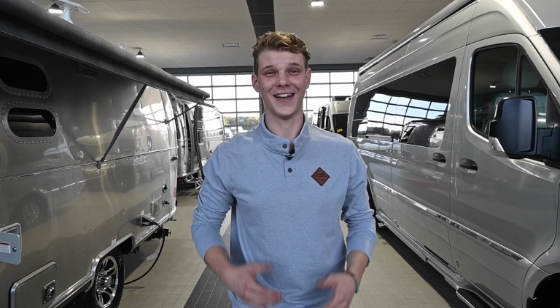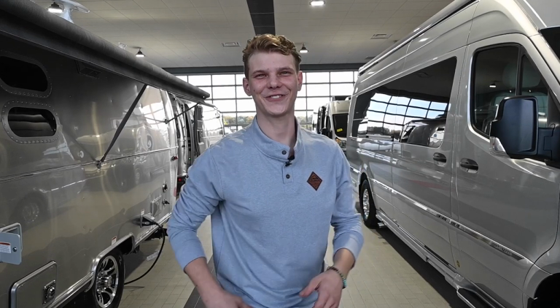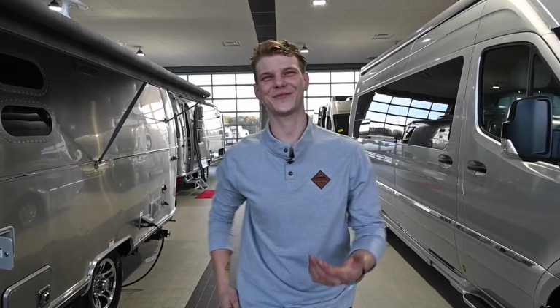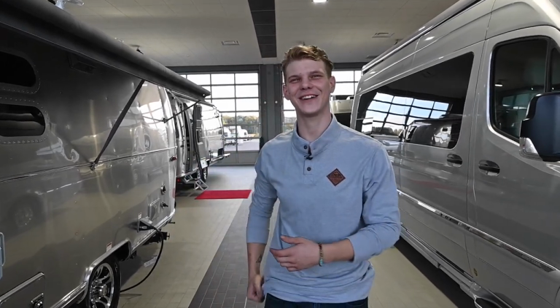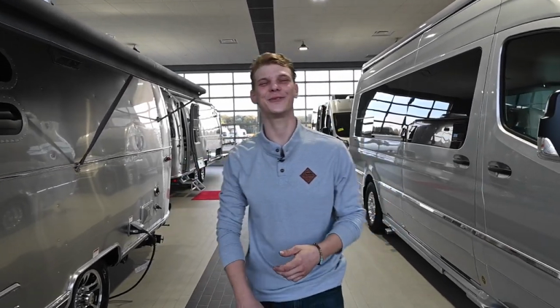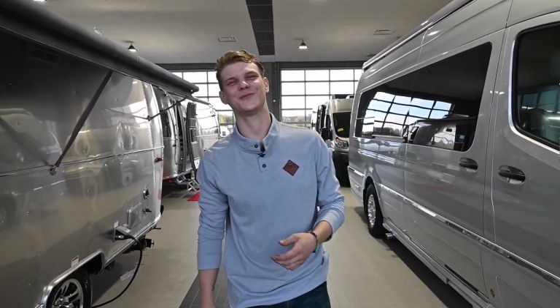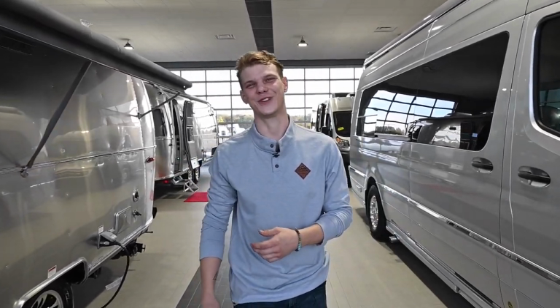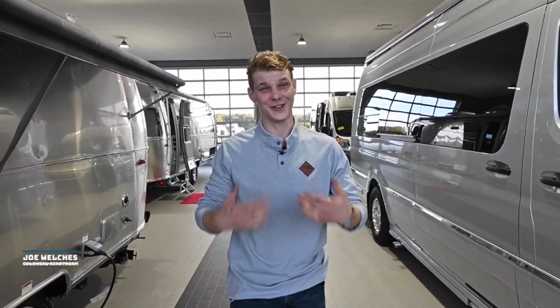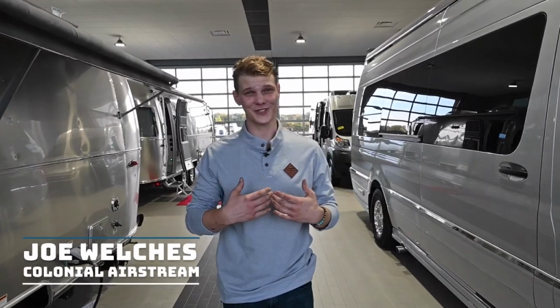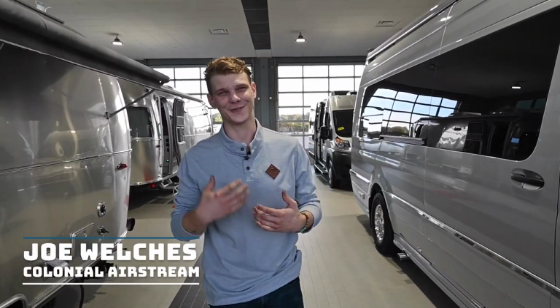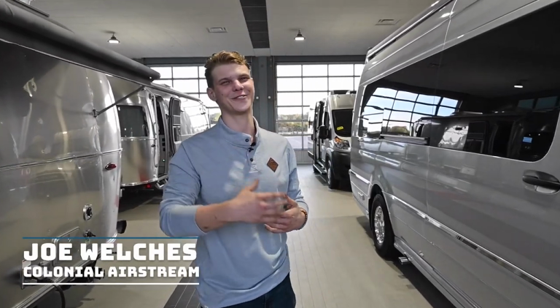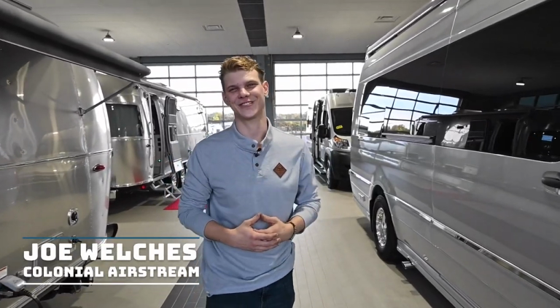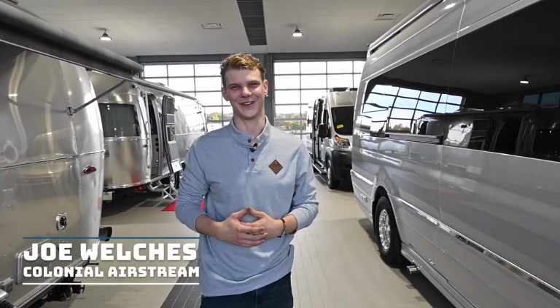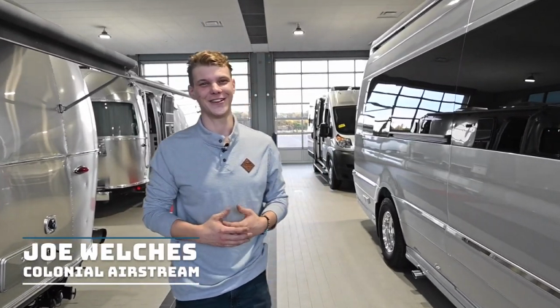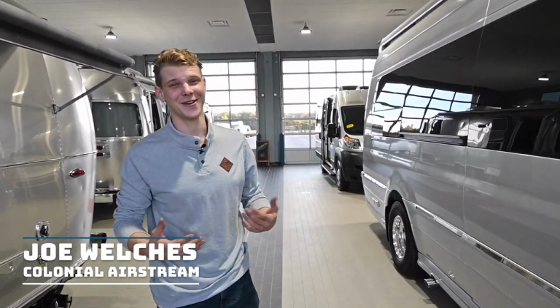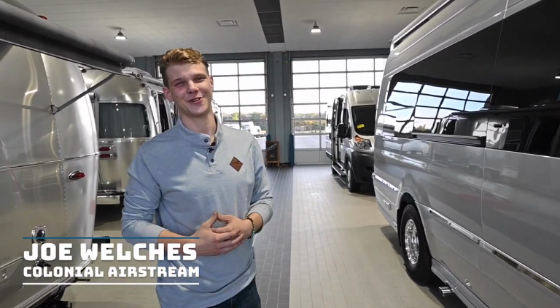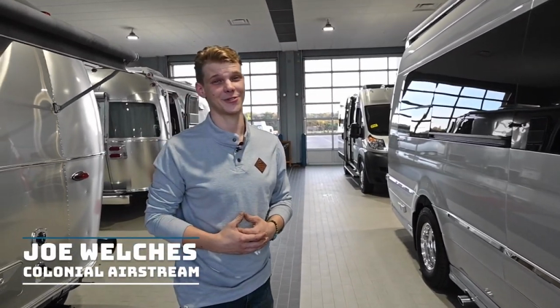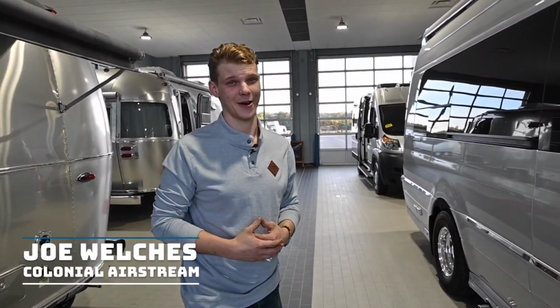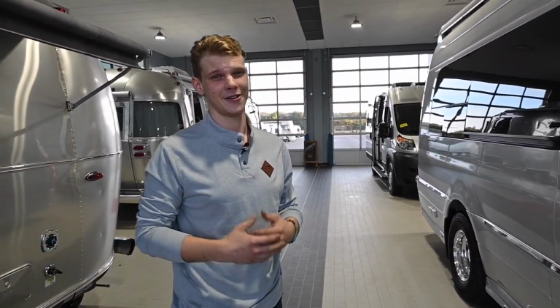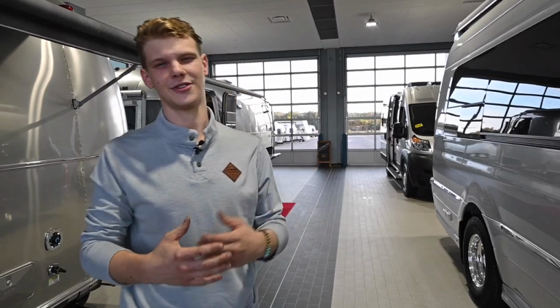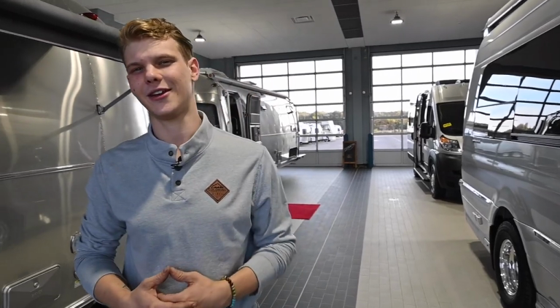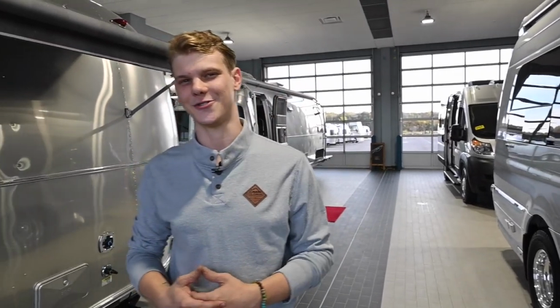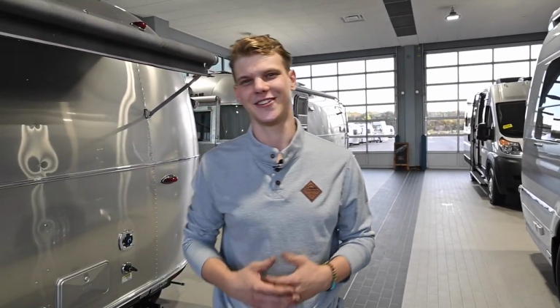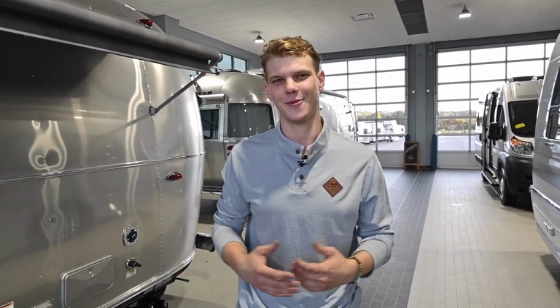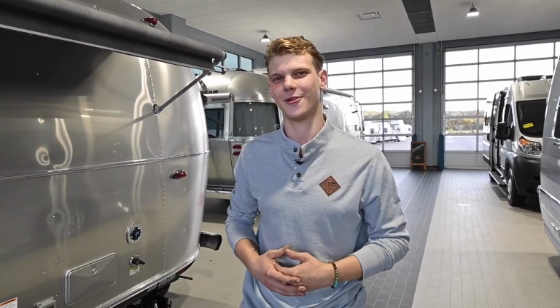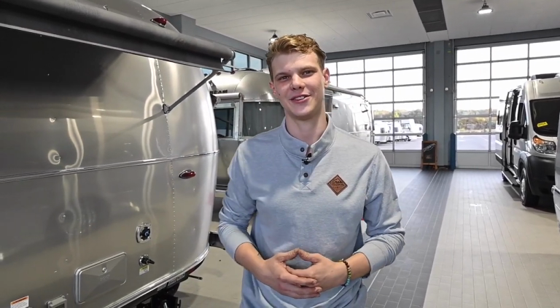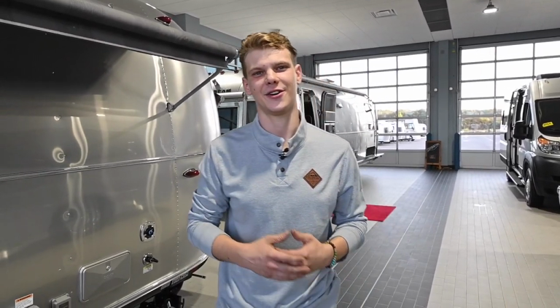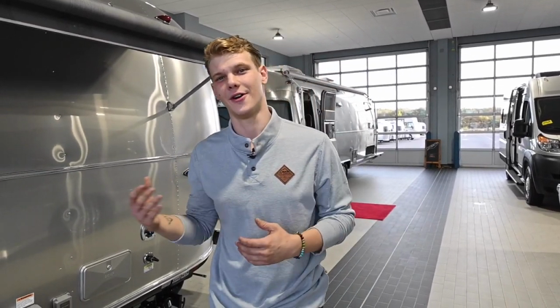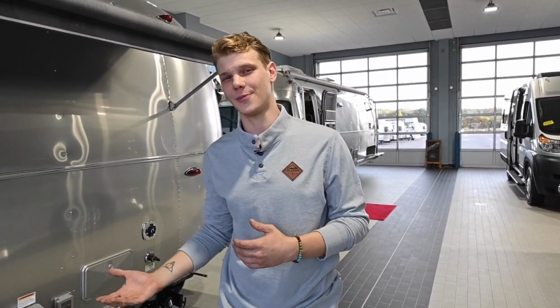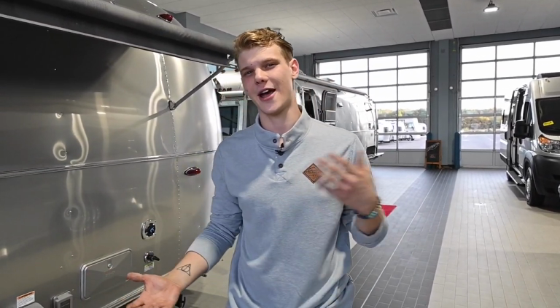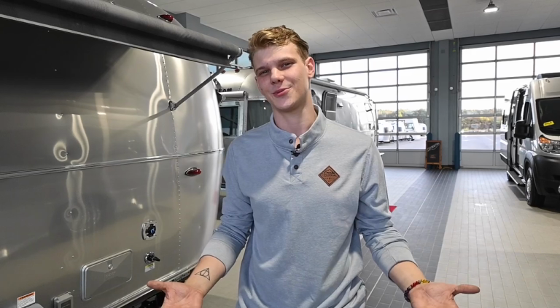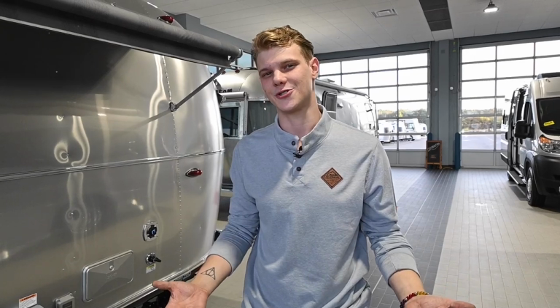Hey folks, thanks for tuning back into the Colonial Airstream YouTube channel. Jill Welch is here with another Service Tech Tip video. Today we're going to be talking about solar power, turning the sunlight into energy. Today we're going to go over the basics of solar power and how it works with your Airstream.